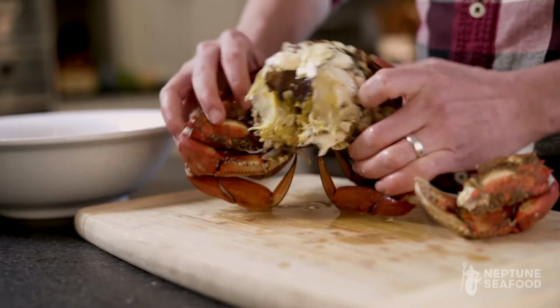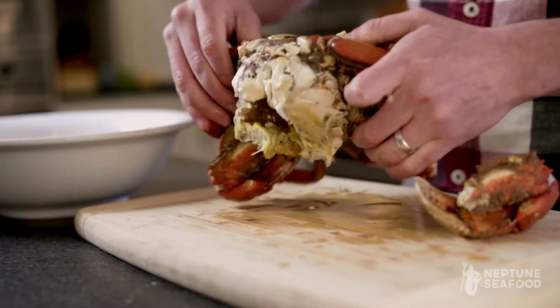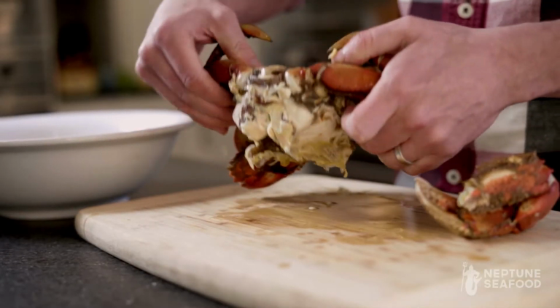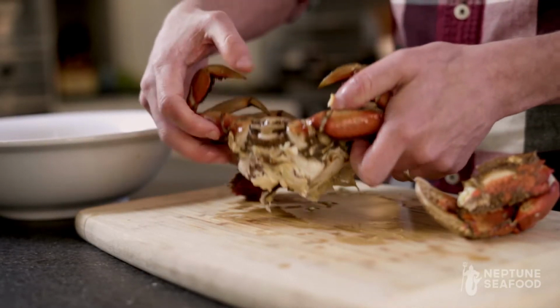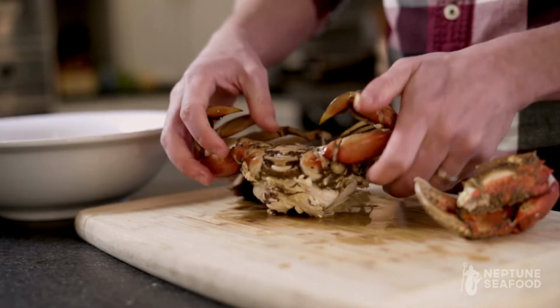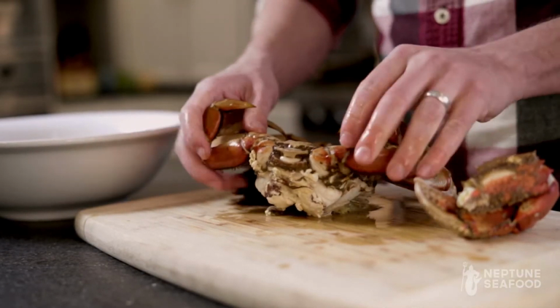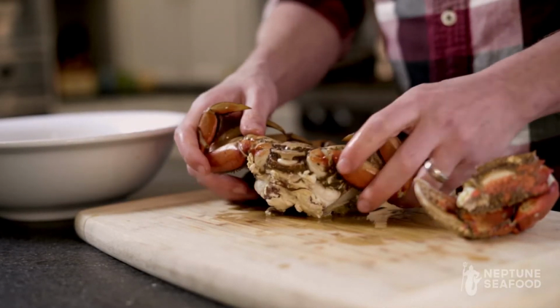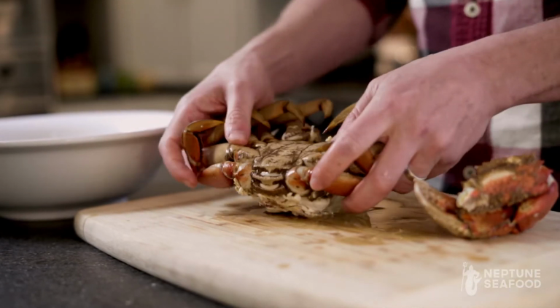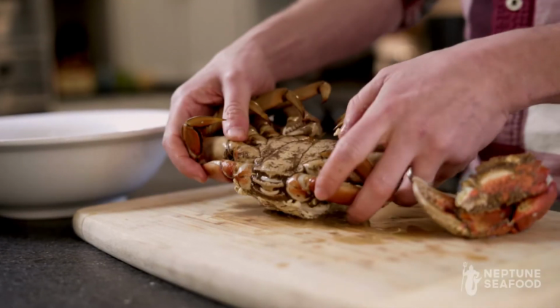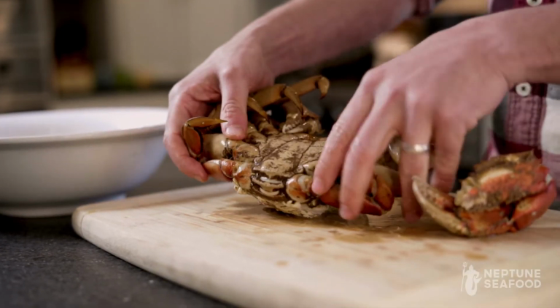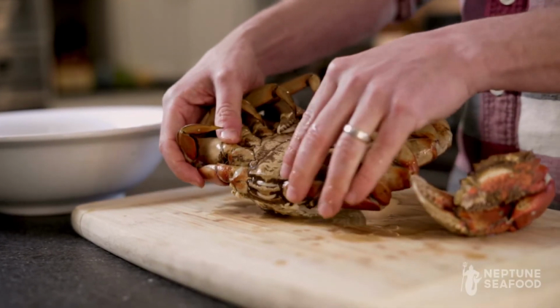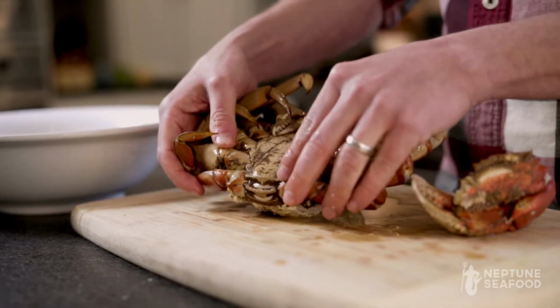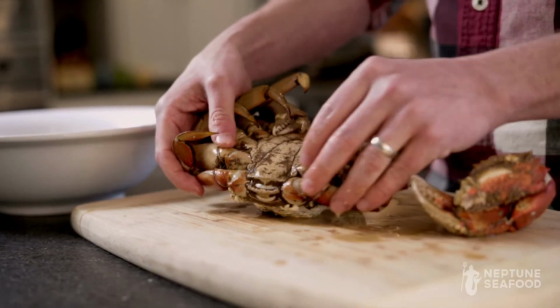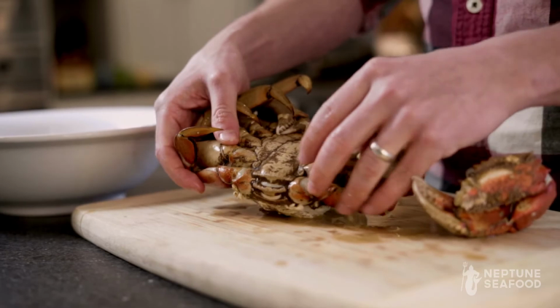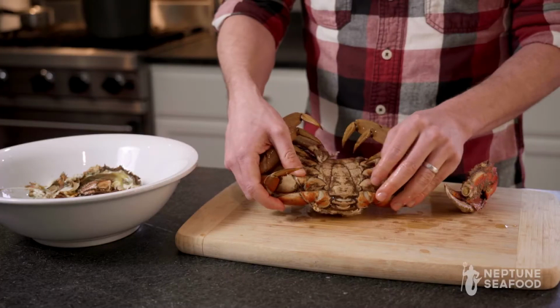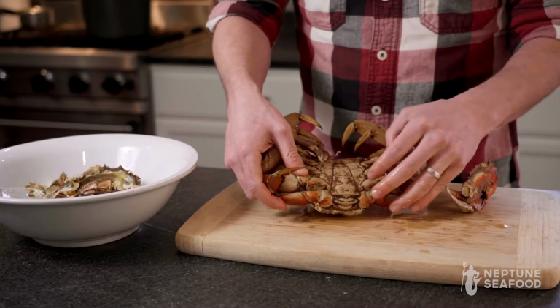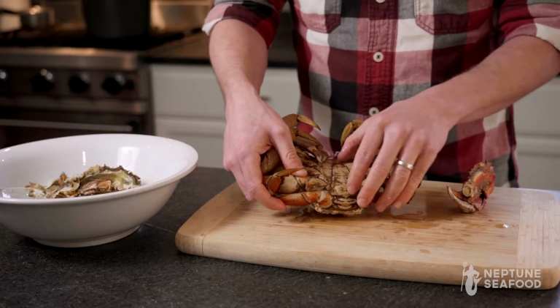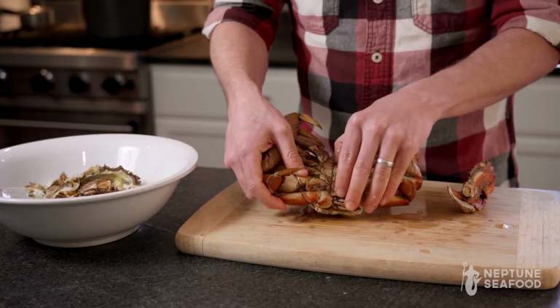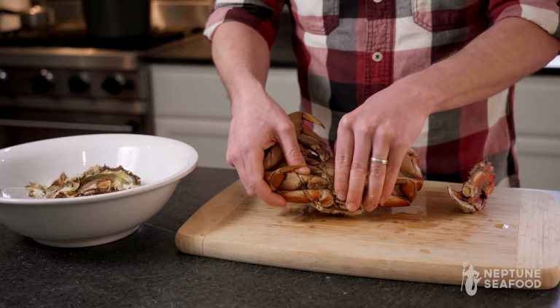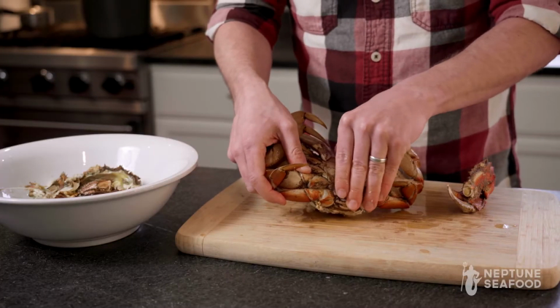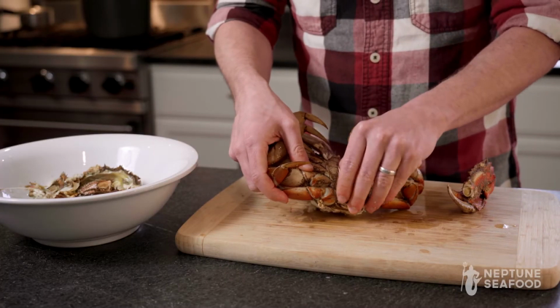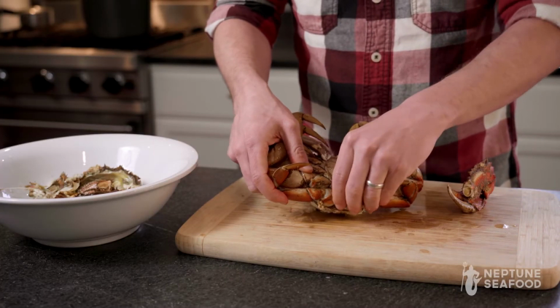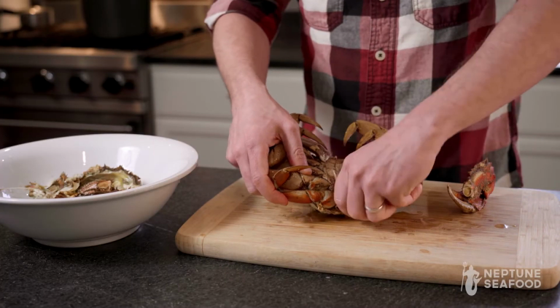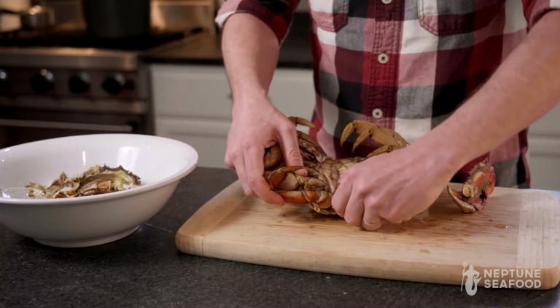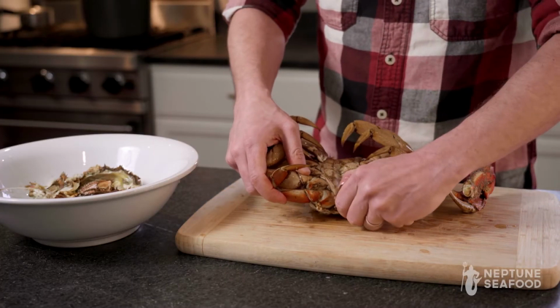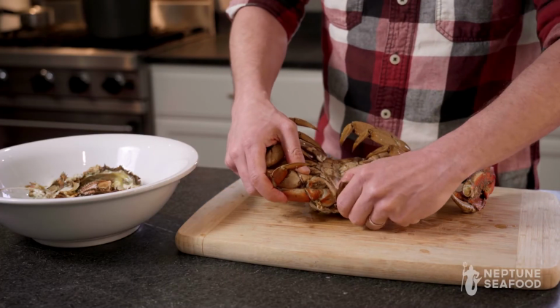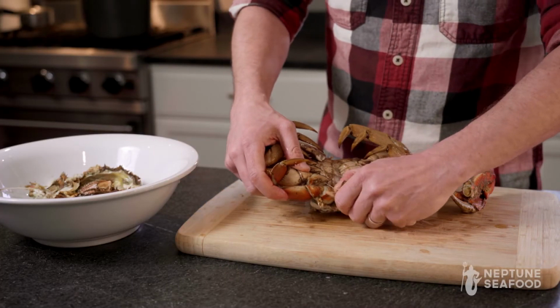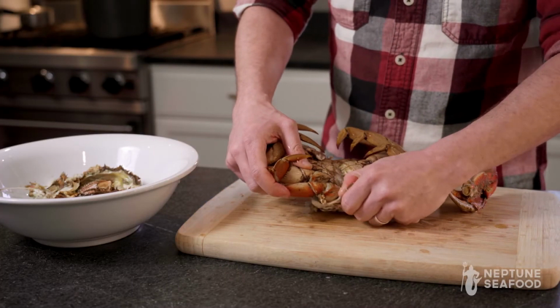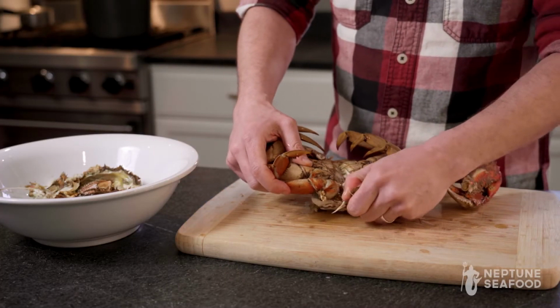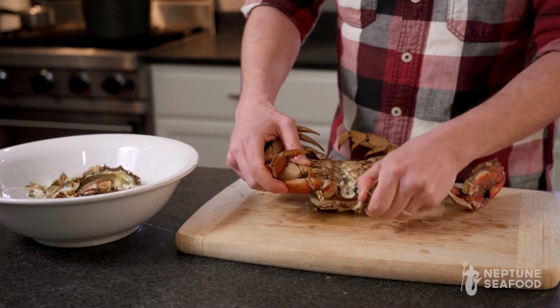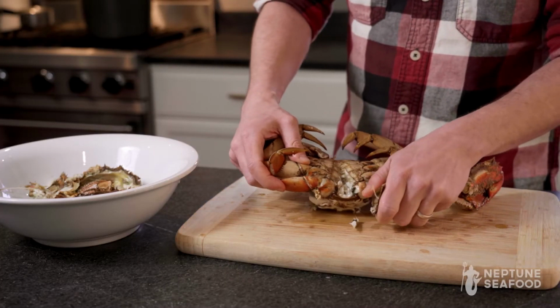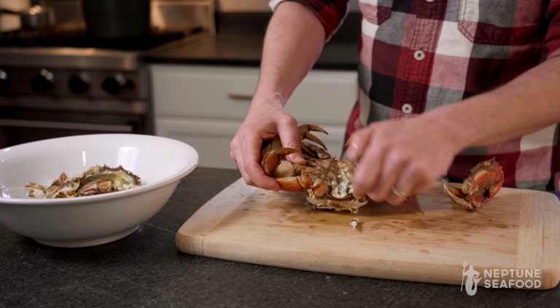Then you want to flip your crab over. This is called the apron on the bottom of the crab. You can just peel that up and rip that off.